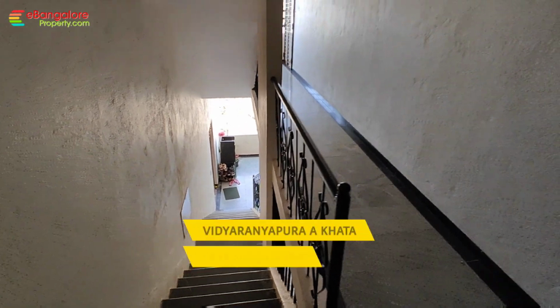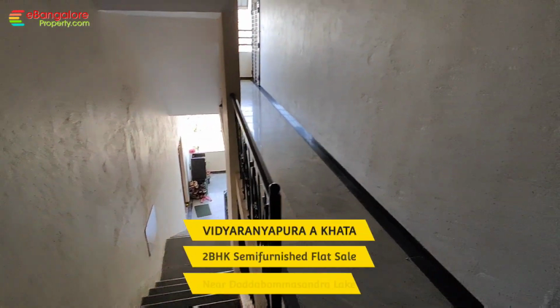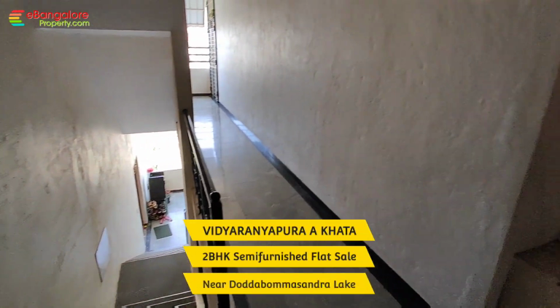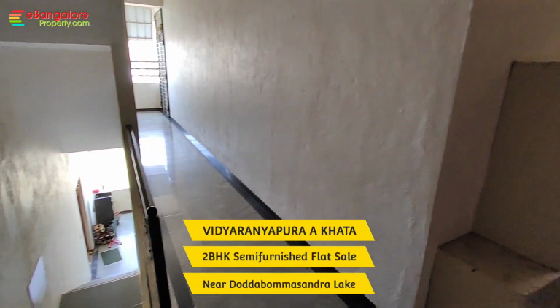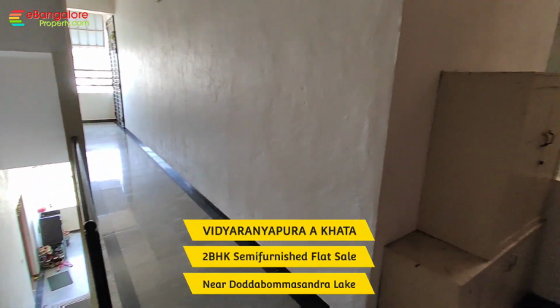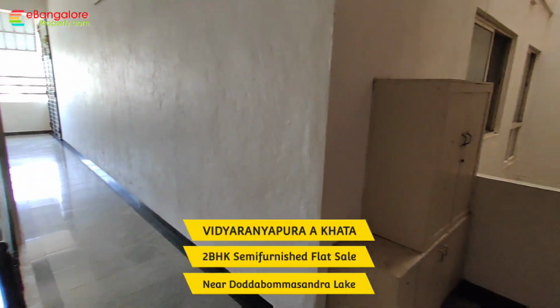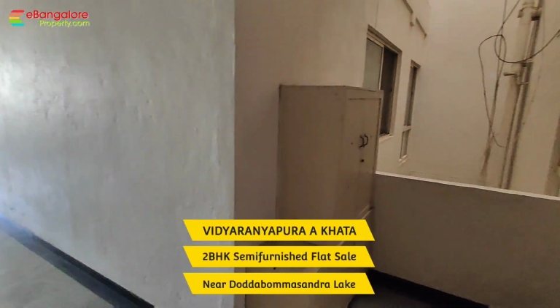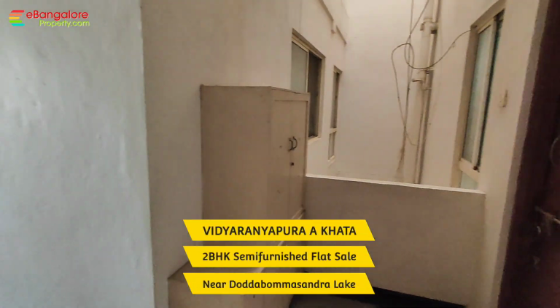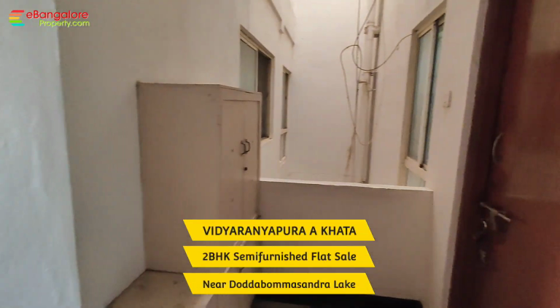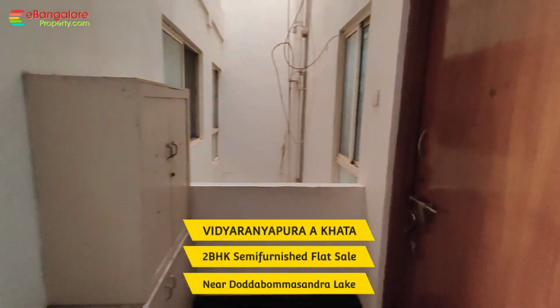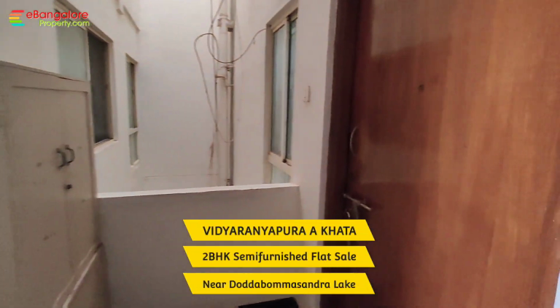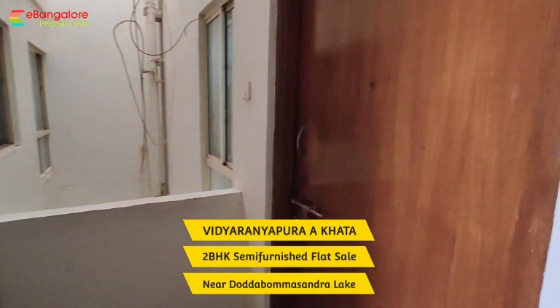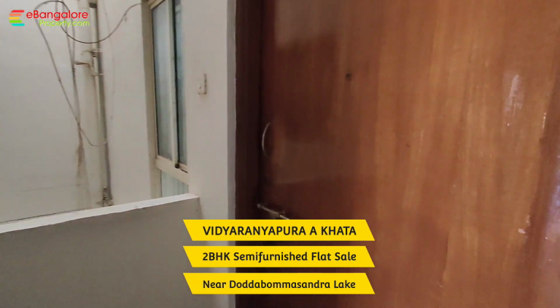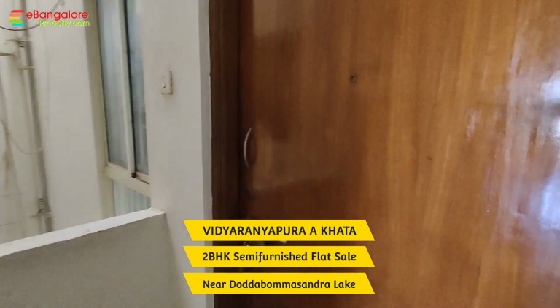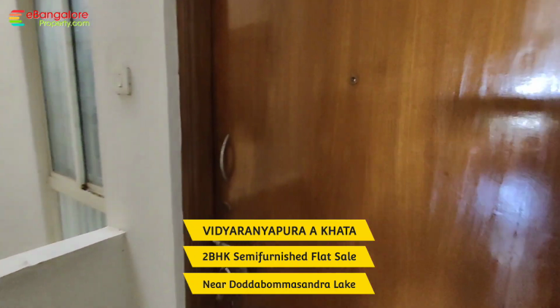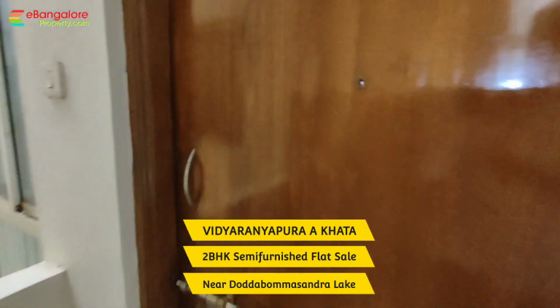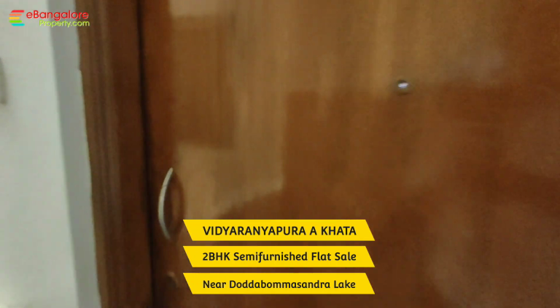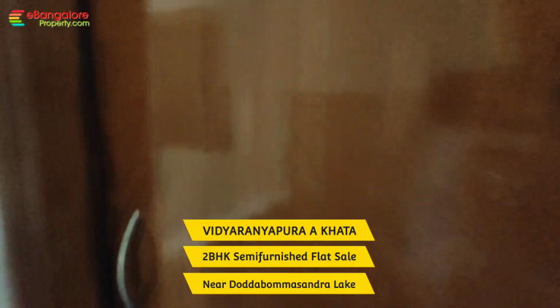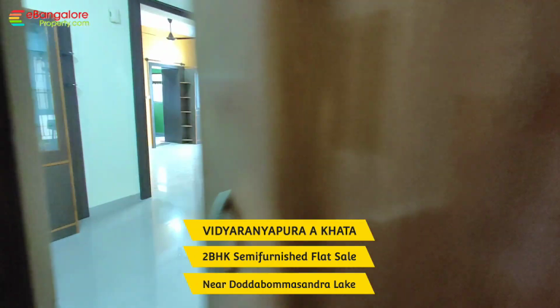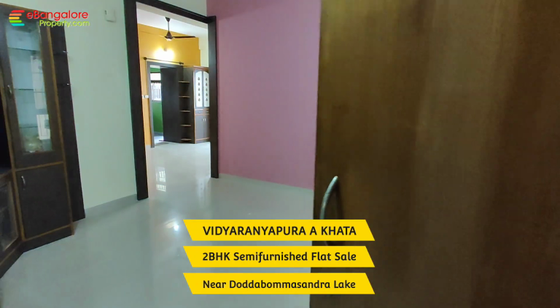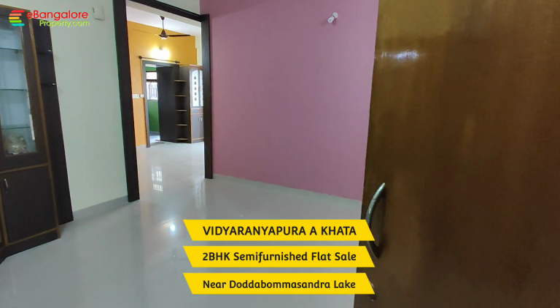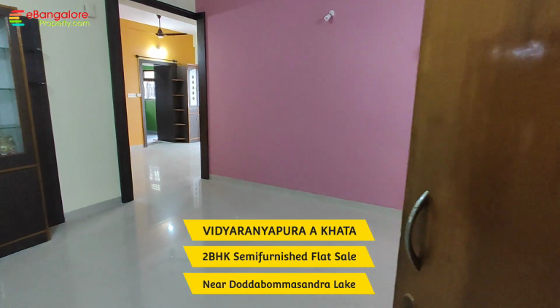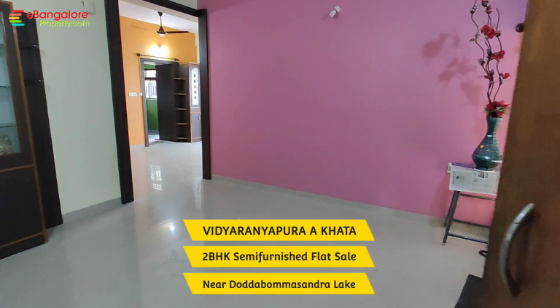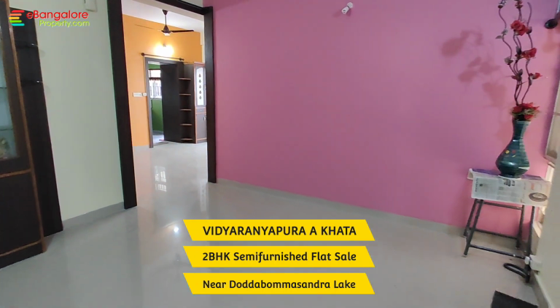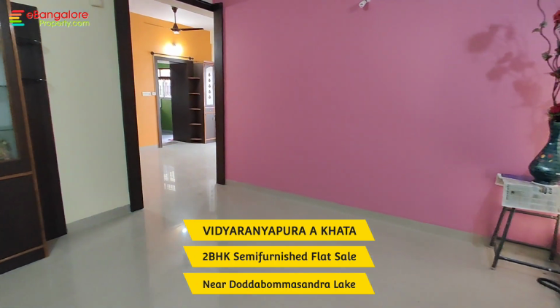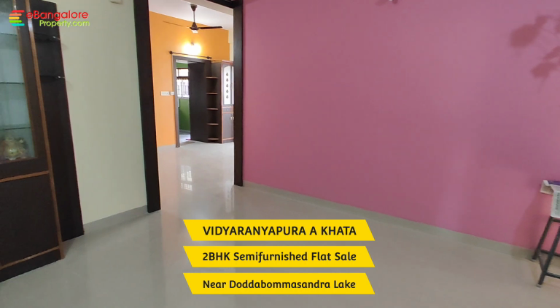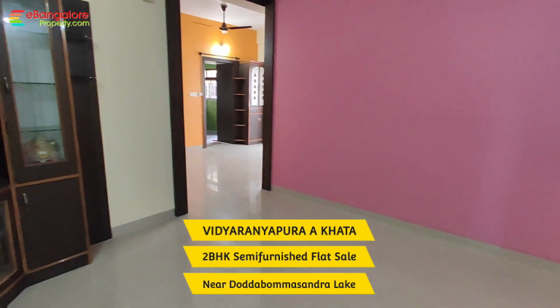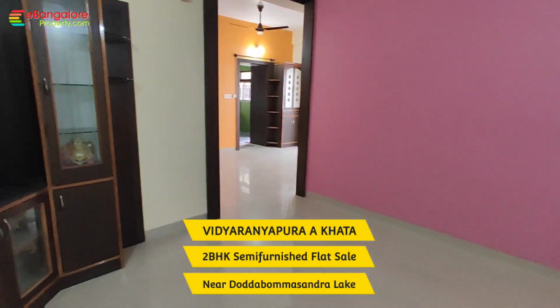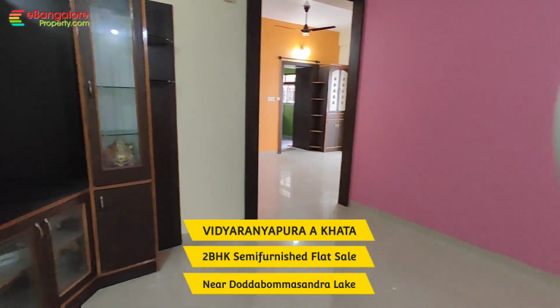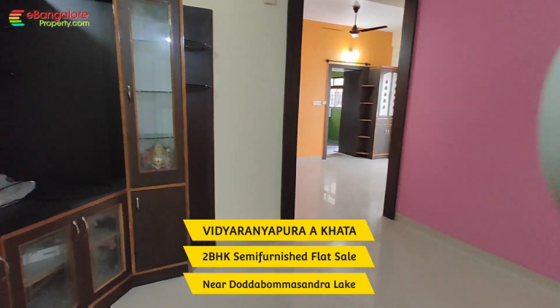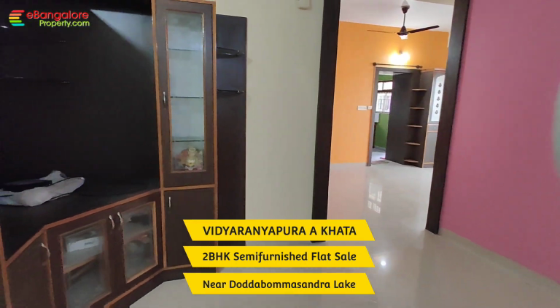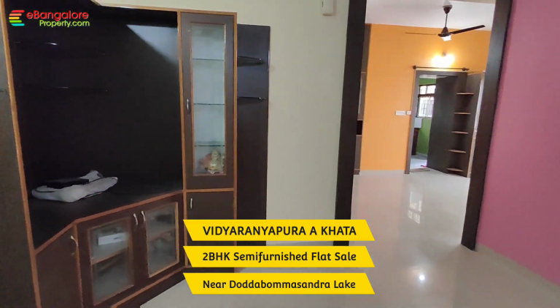Hello Friends, I am Esan from eBangaloreproperty.com. This is a 2BHK semi furnished resale apartment available for sale in Vidyaranyapura, close to Dodpamsandra lake.